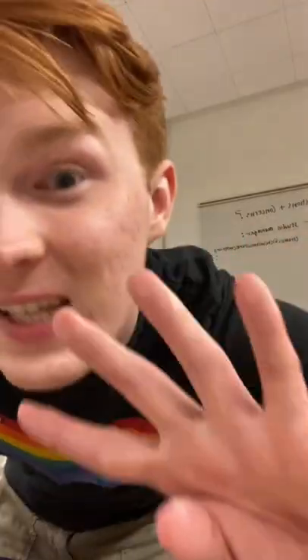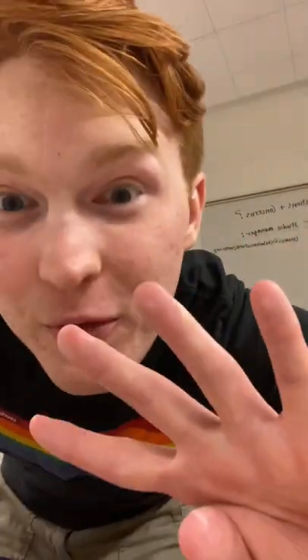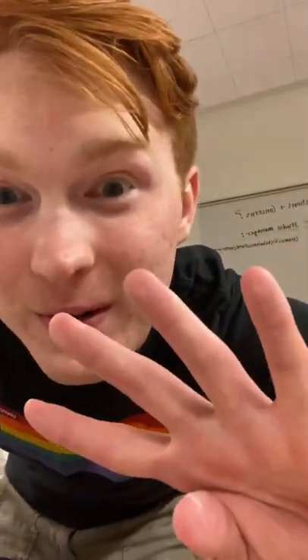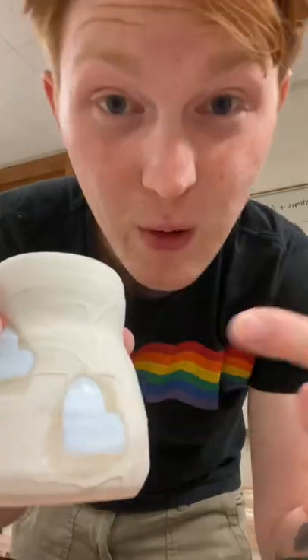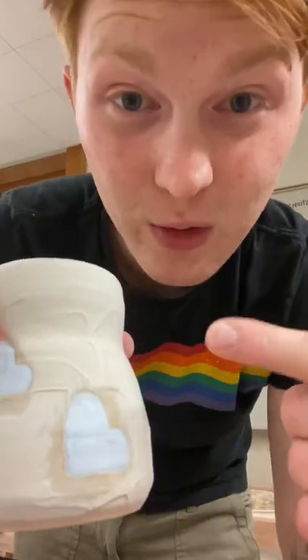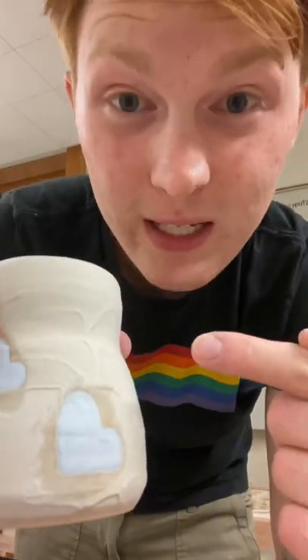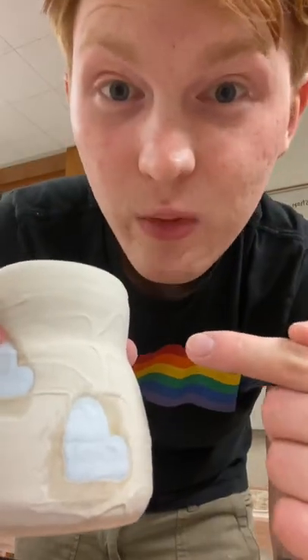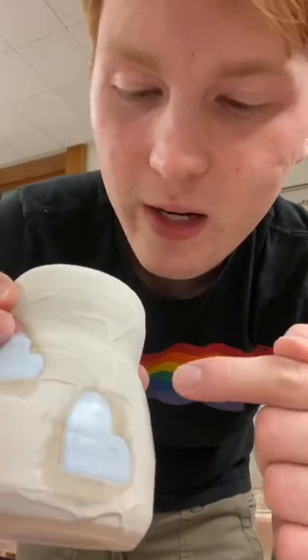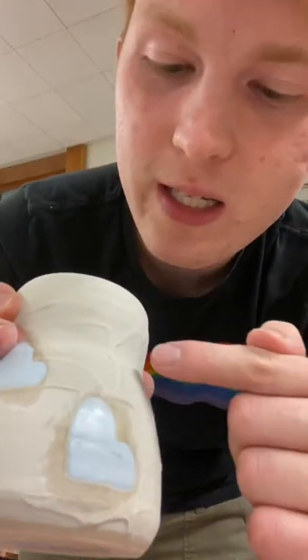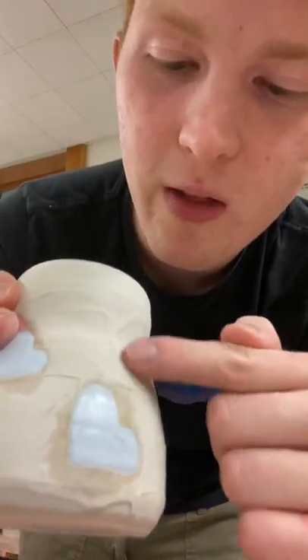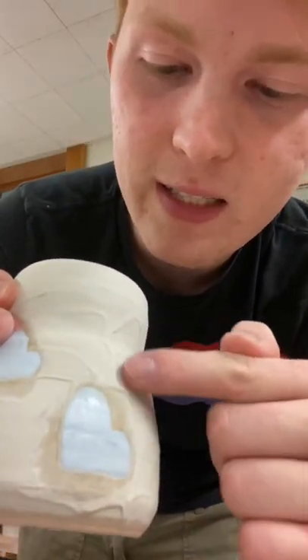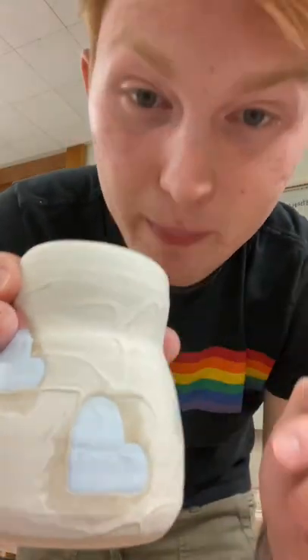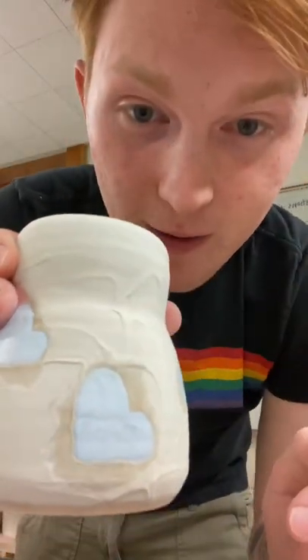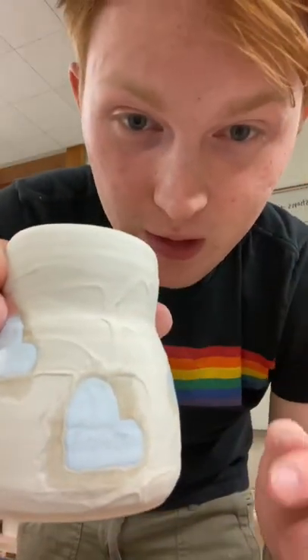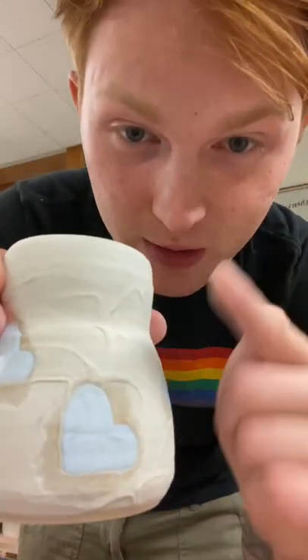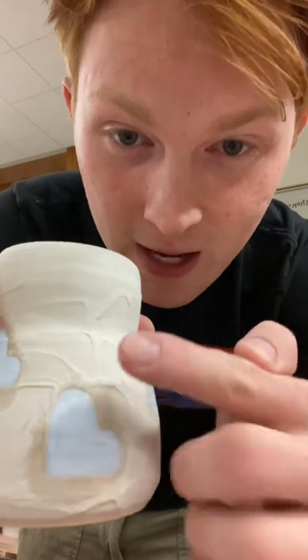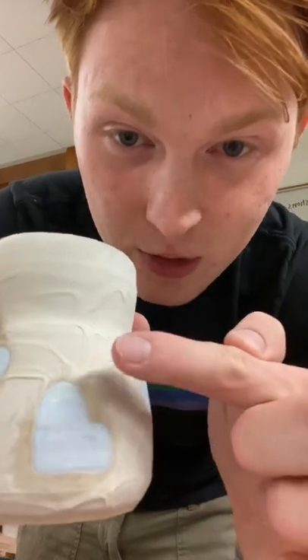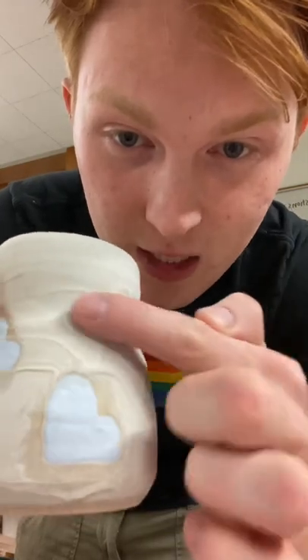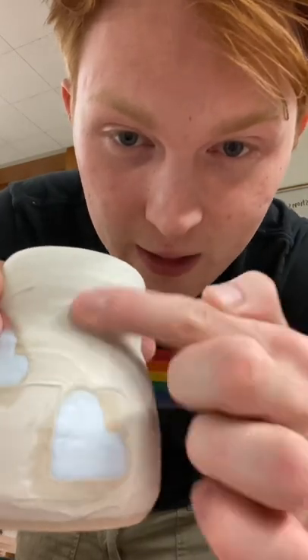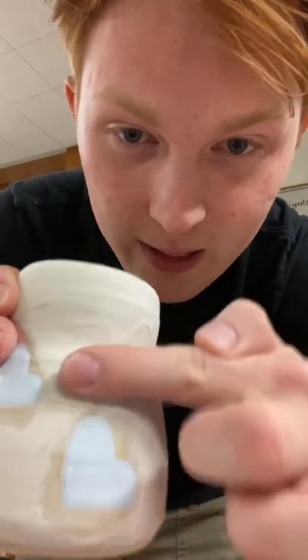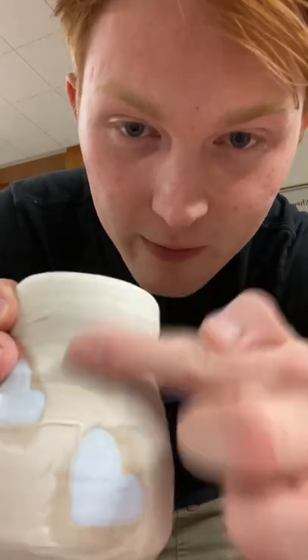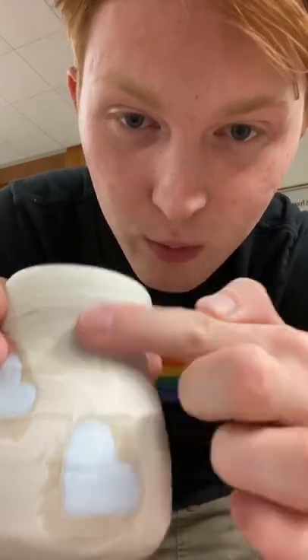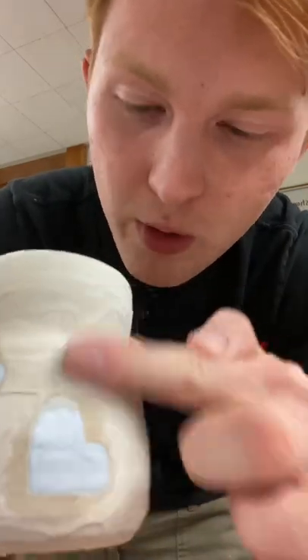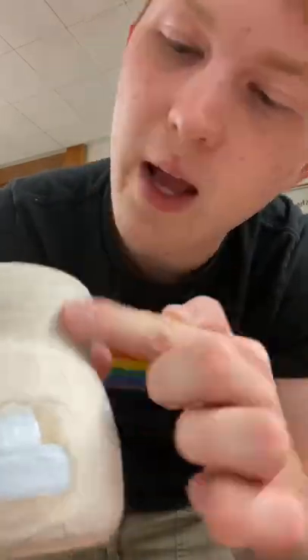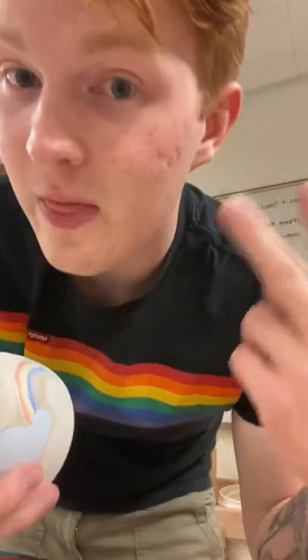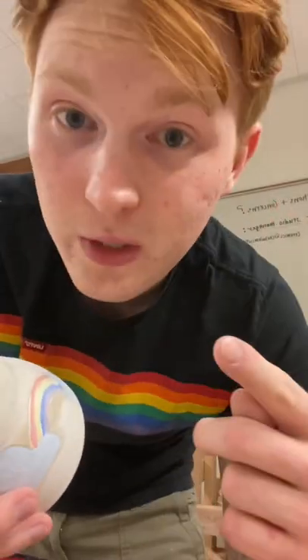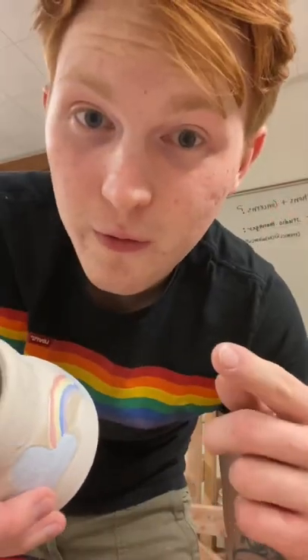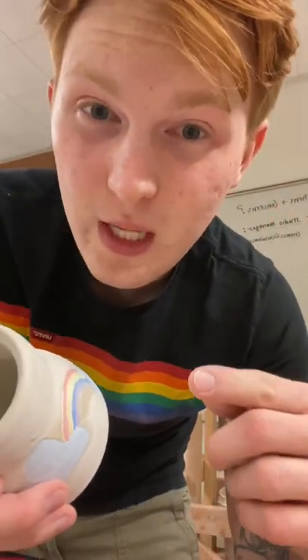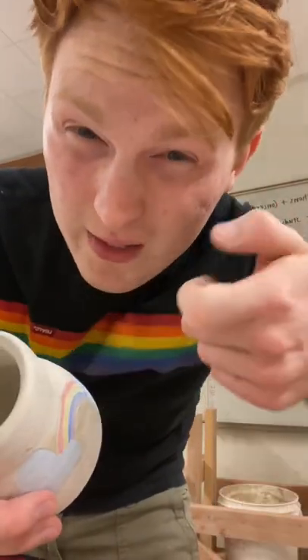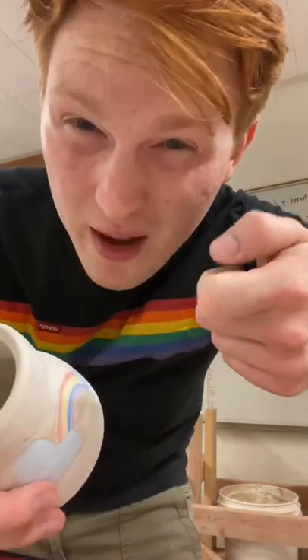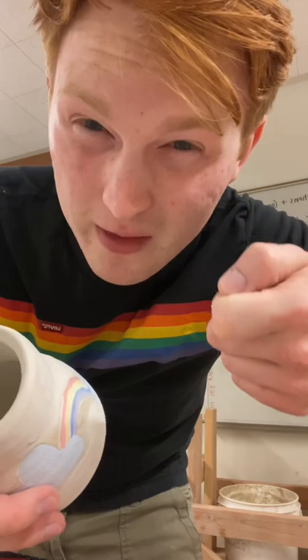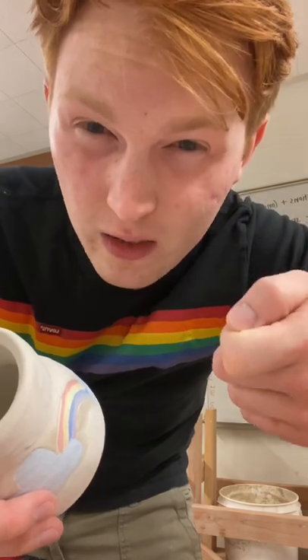Tip number four, if you have little glaze irregularities on the outside of your pot after your glaze dries, you can just take your finger and kind of rub those away. That works great for those little marks left behind by the tongs.